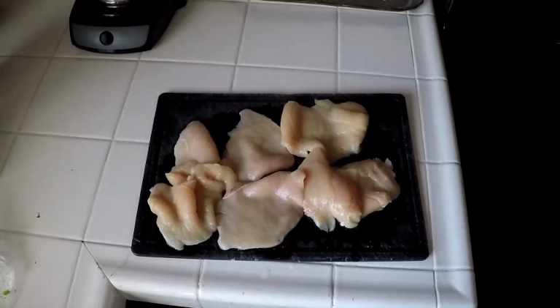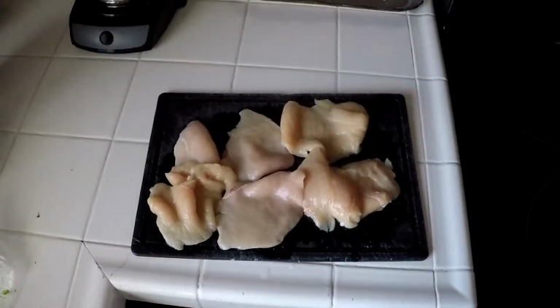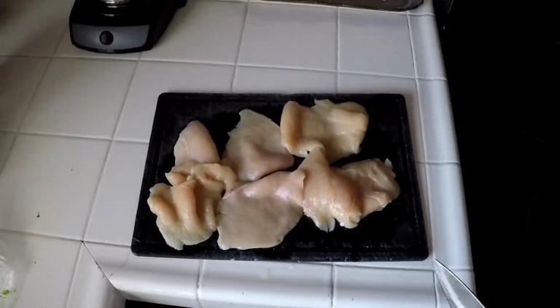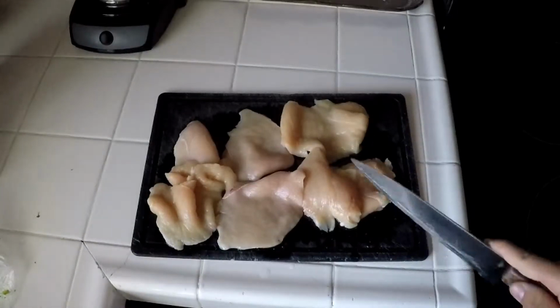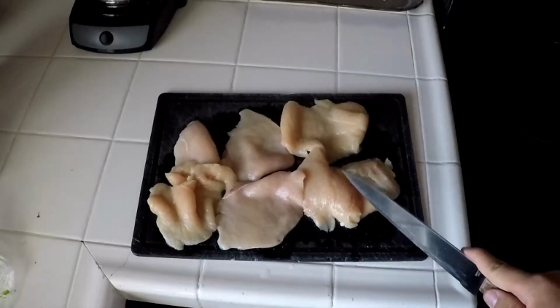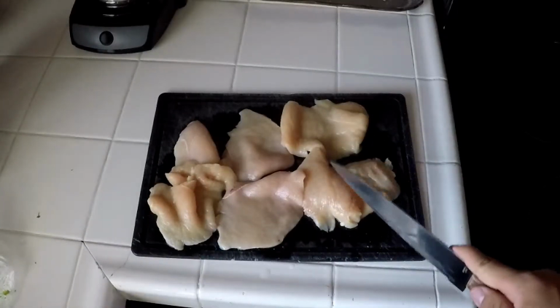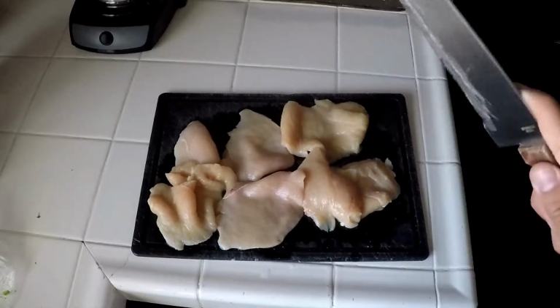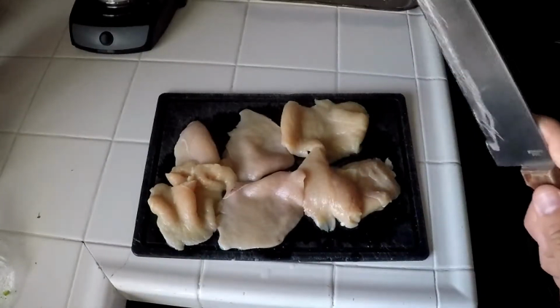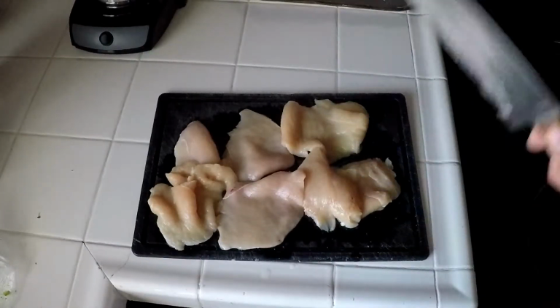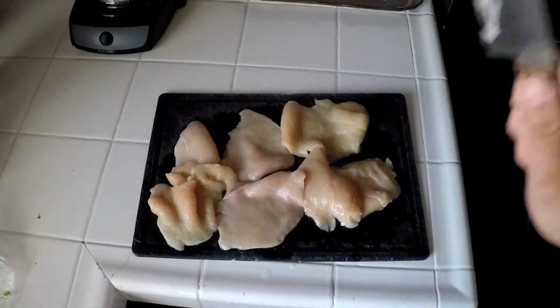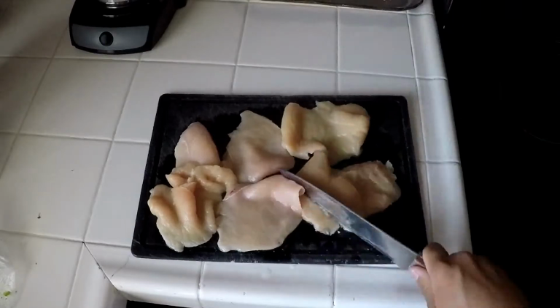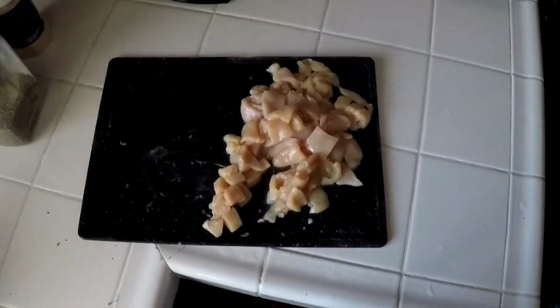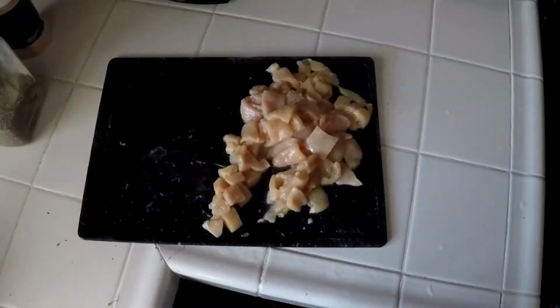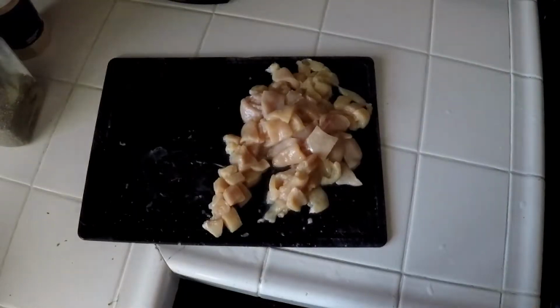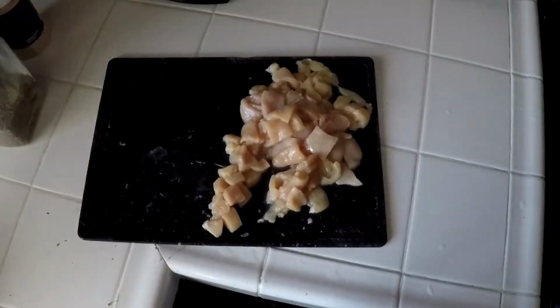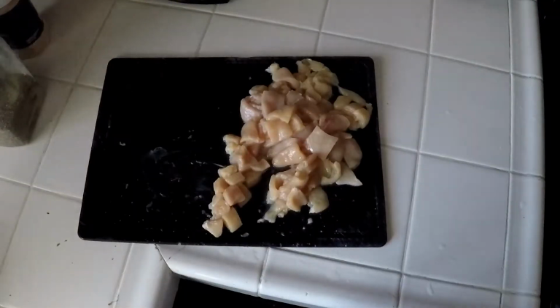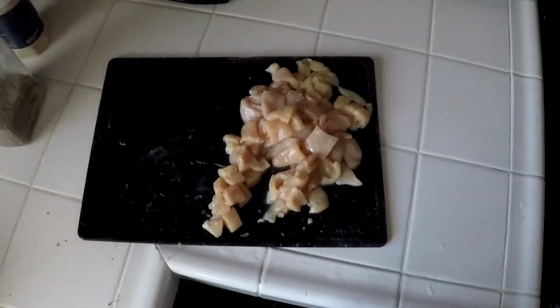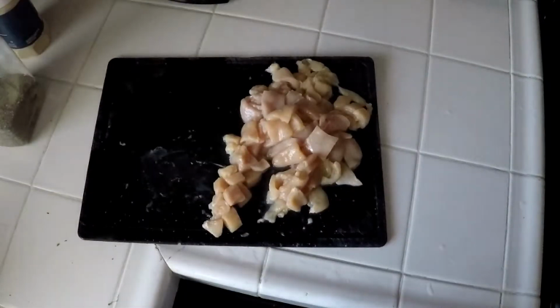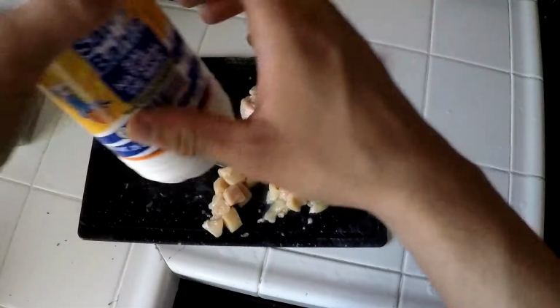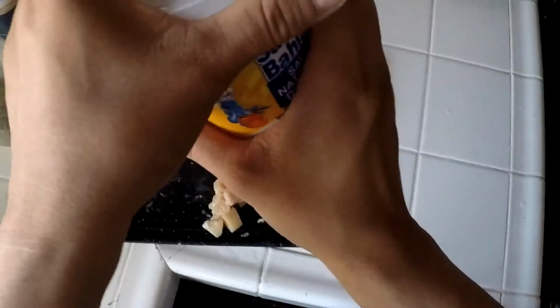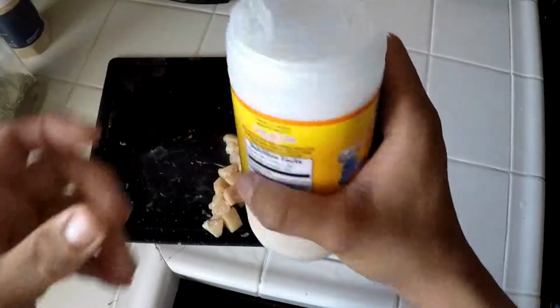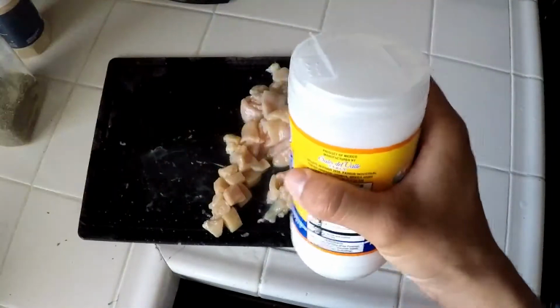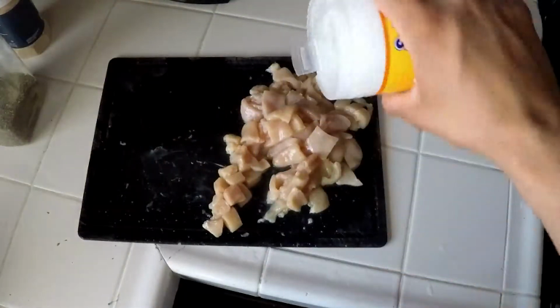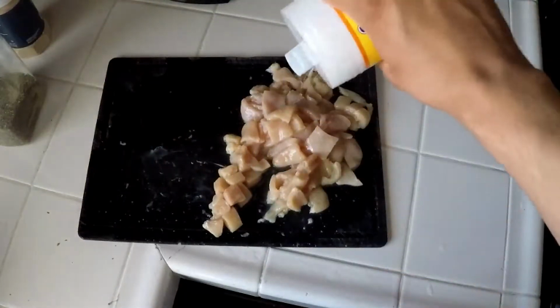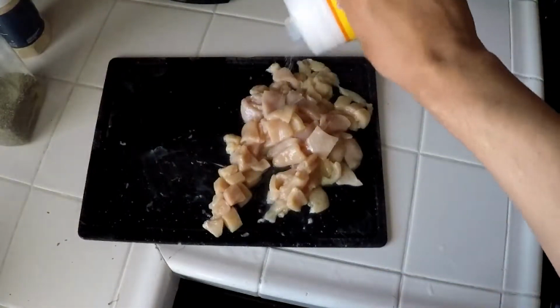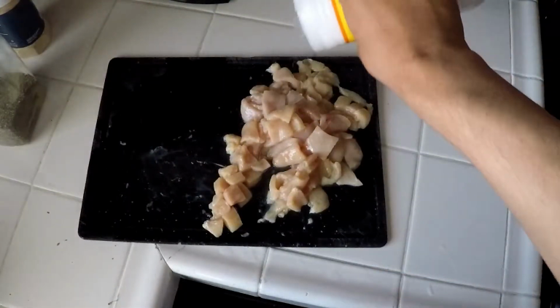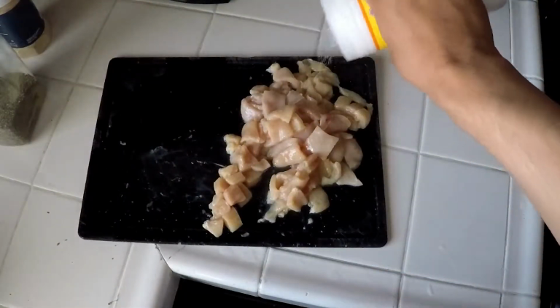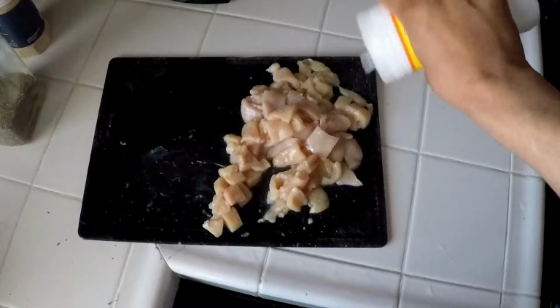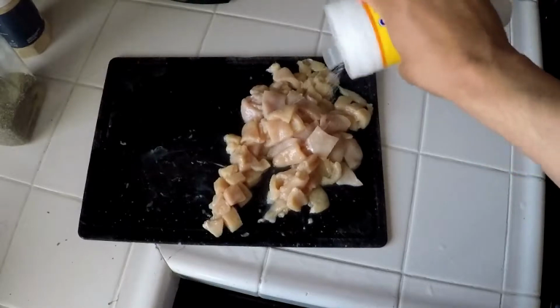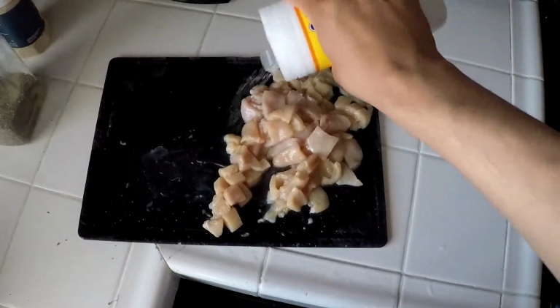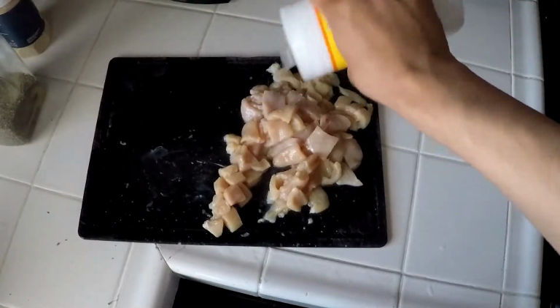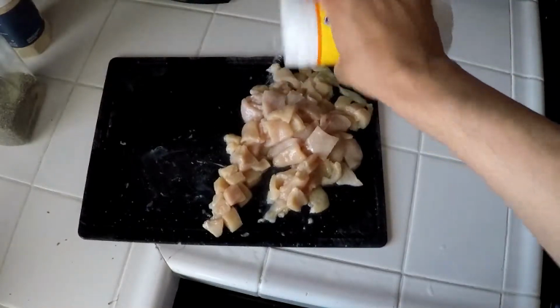For our next step we're going to be cutting the chicken. After that's done we're going to be seasoning our chicken with some salt, pepper, and garlic powder.